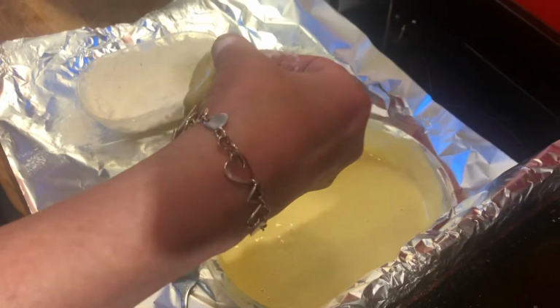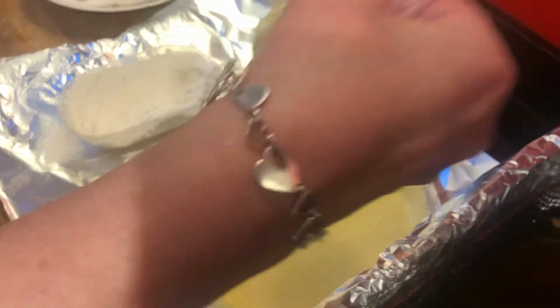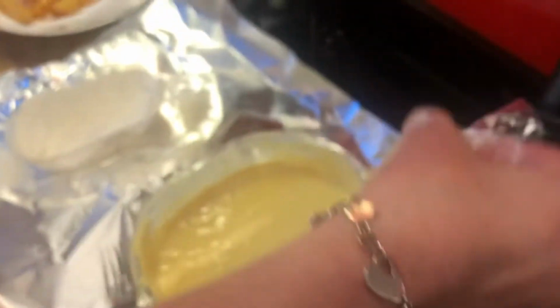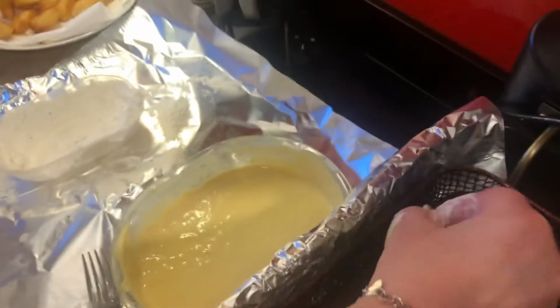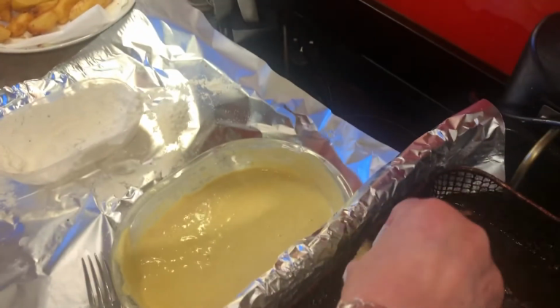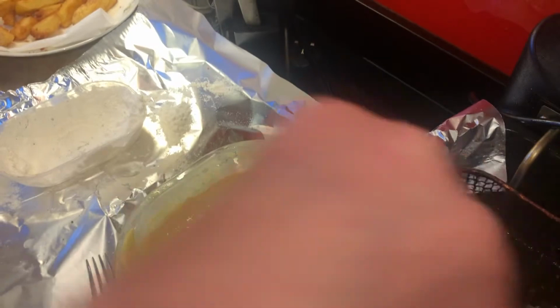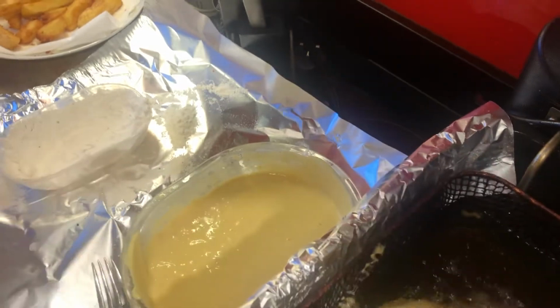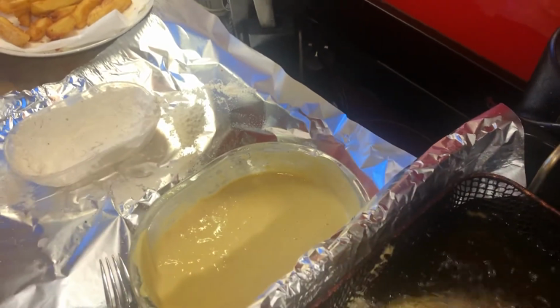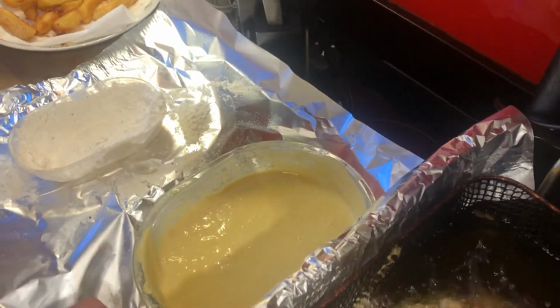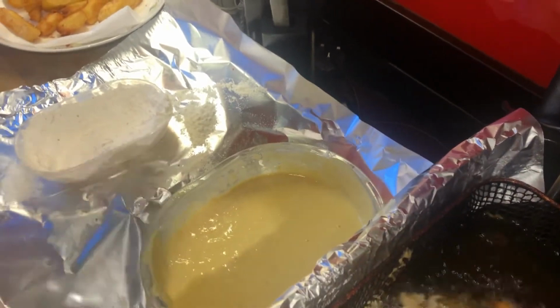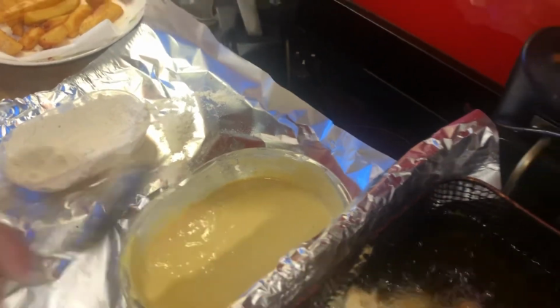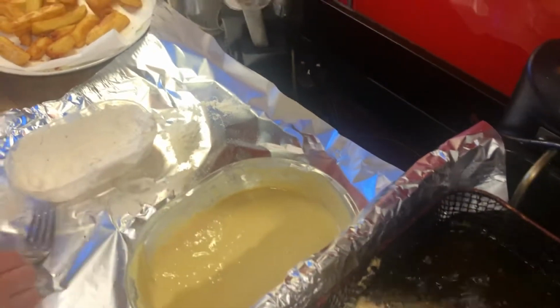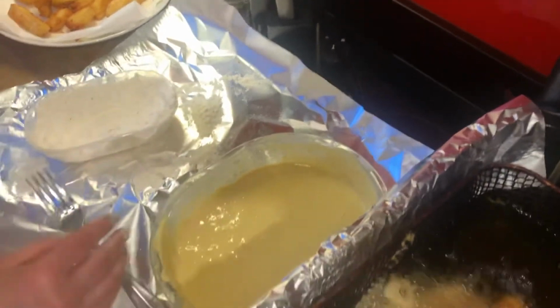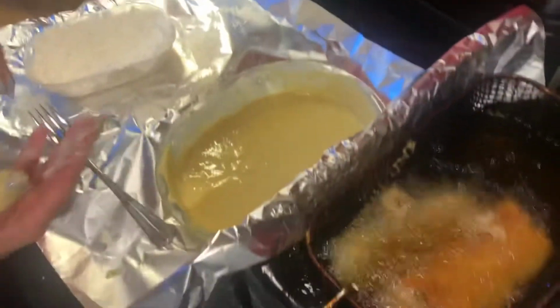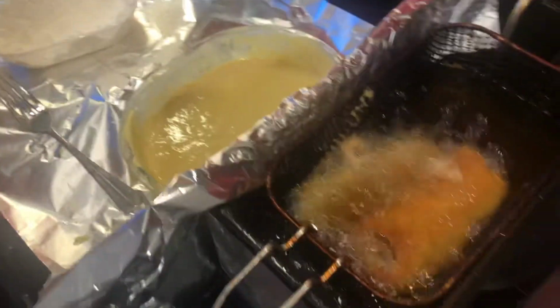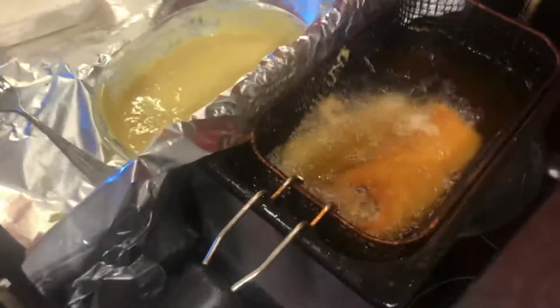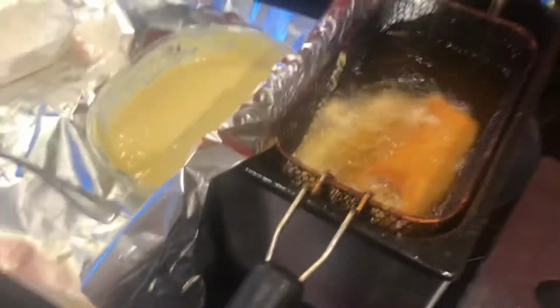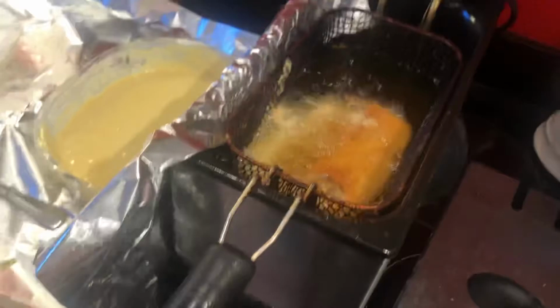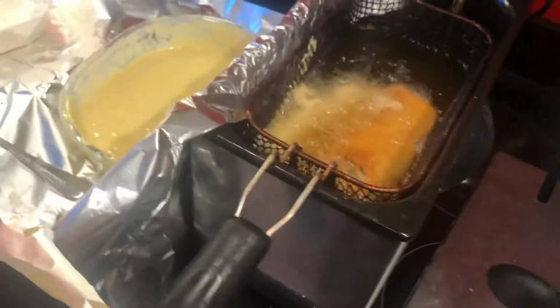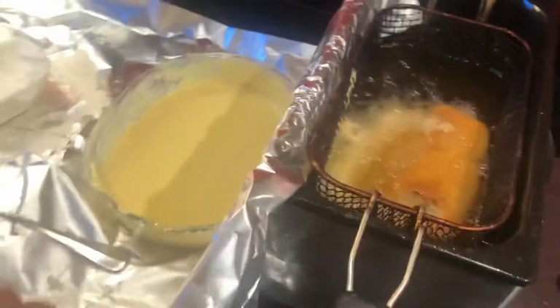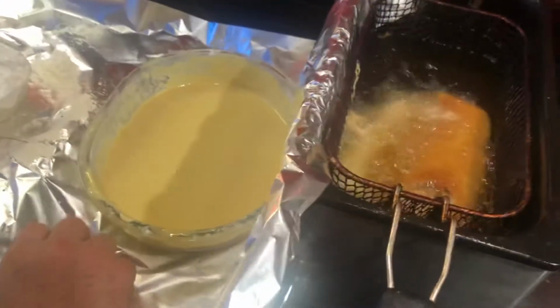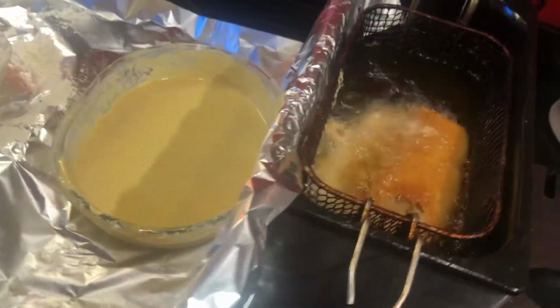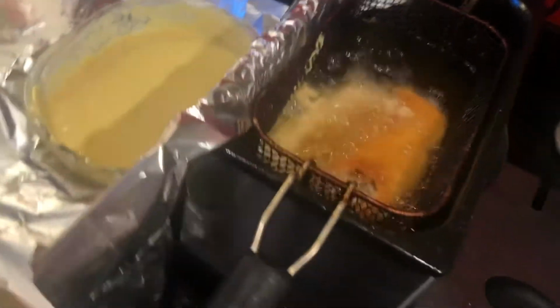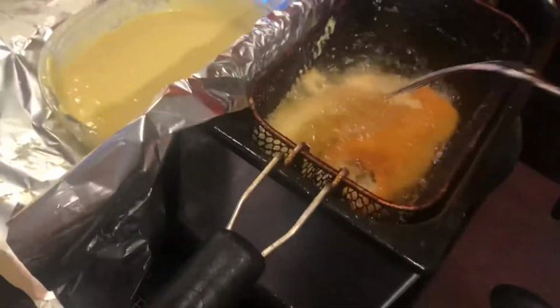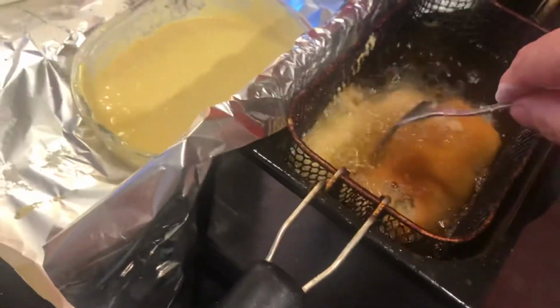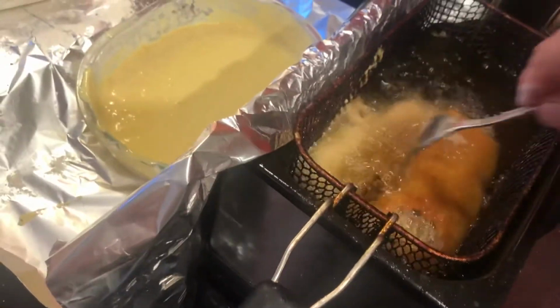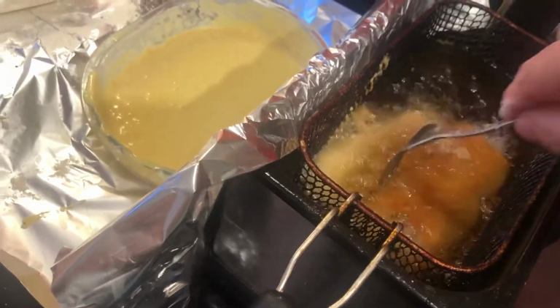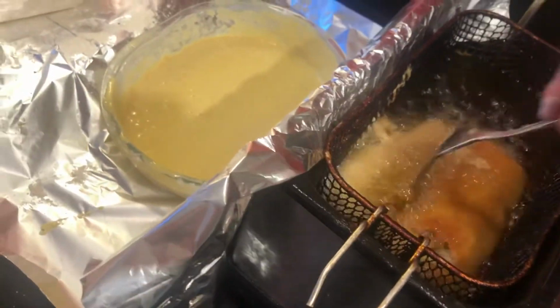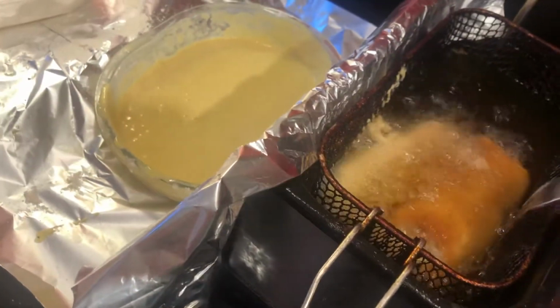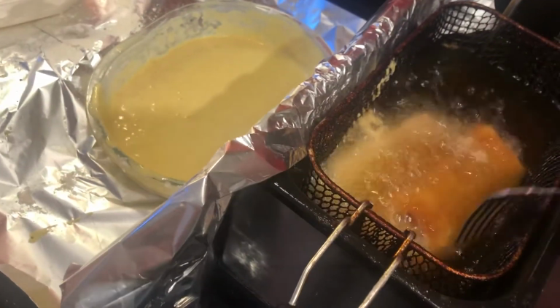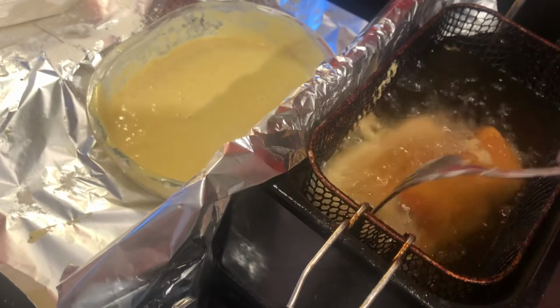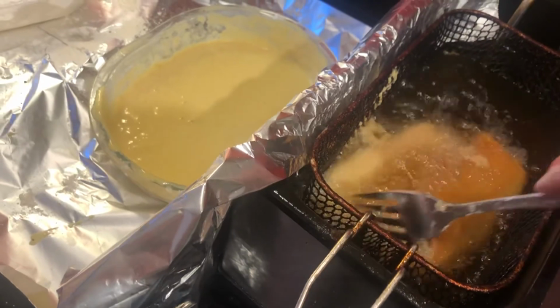Now pop it into your oil. Oh! See, it's fine. You can see it's frying away, ladies and gentlemen. Look at that — it looks really crispy. It's really nice, really lovely.